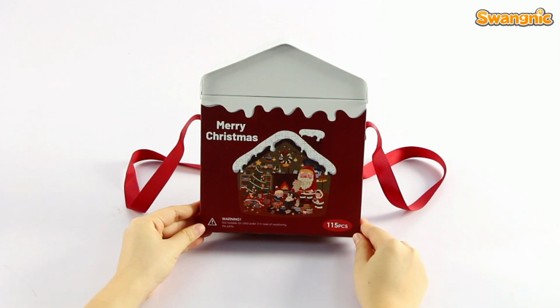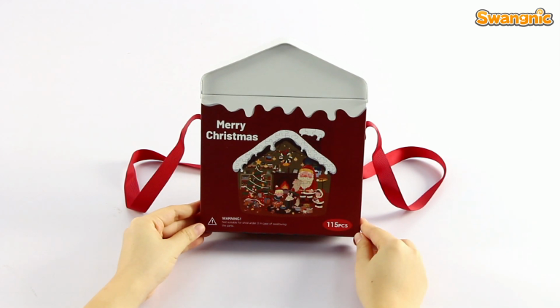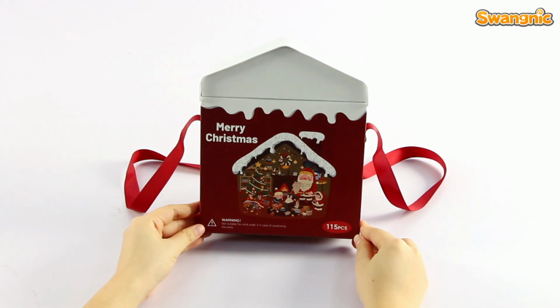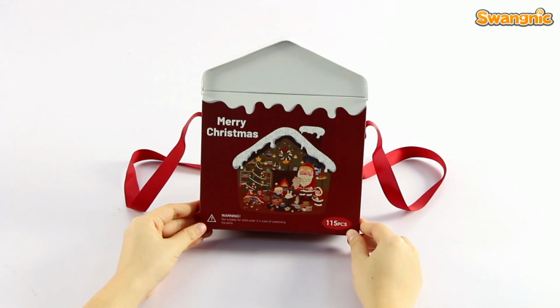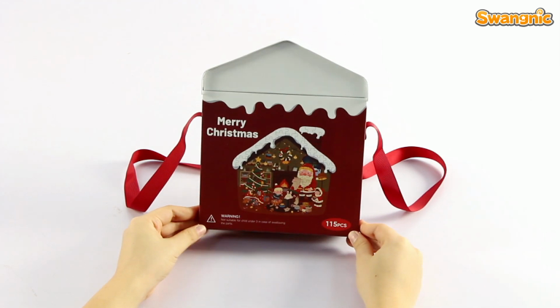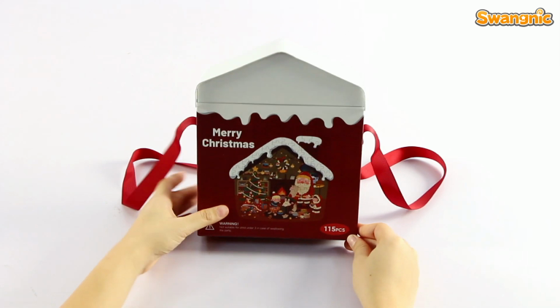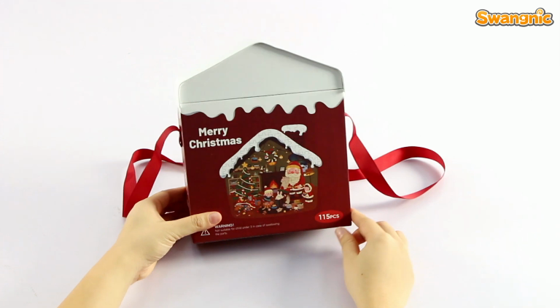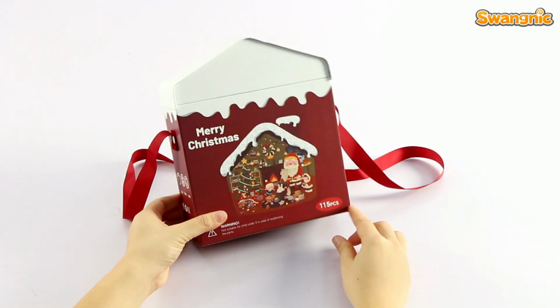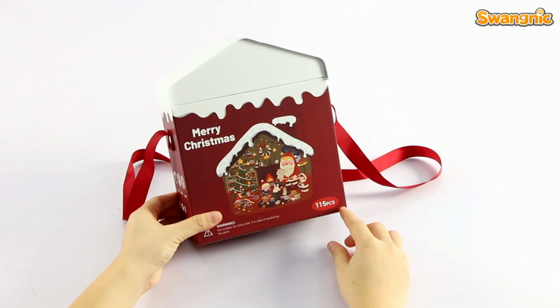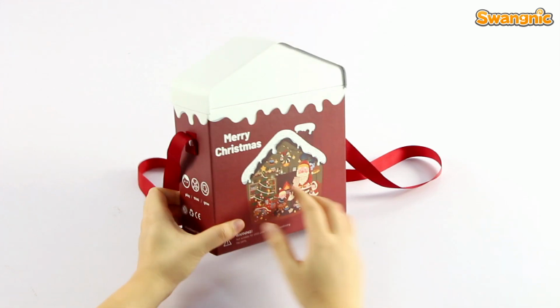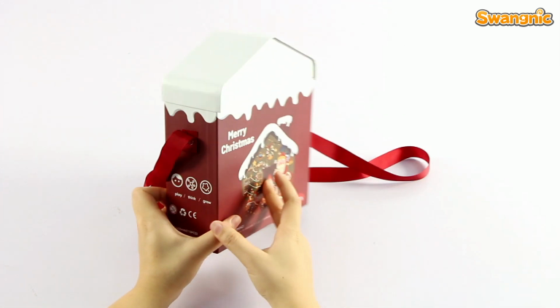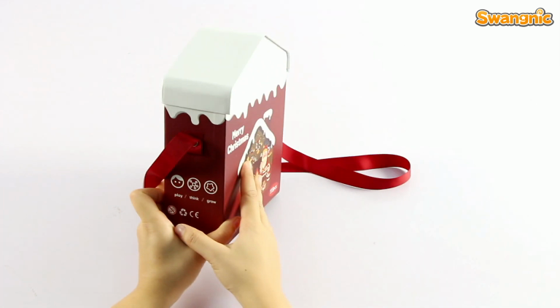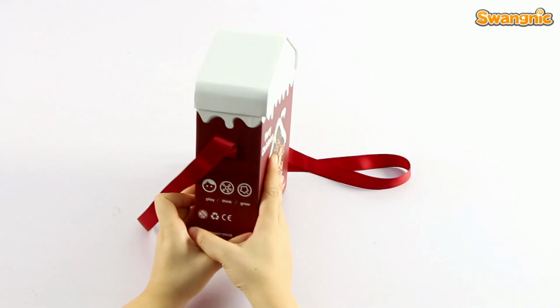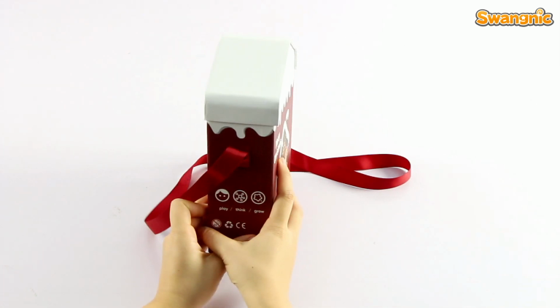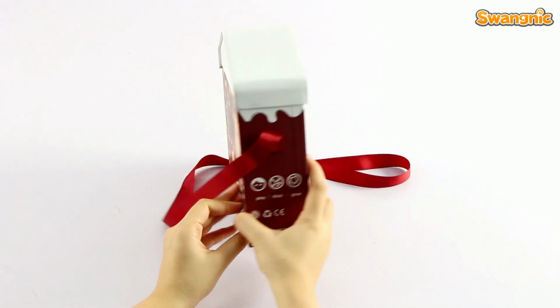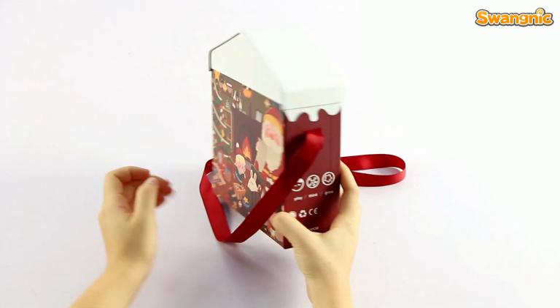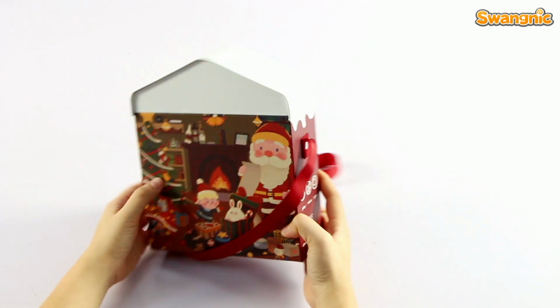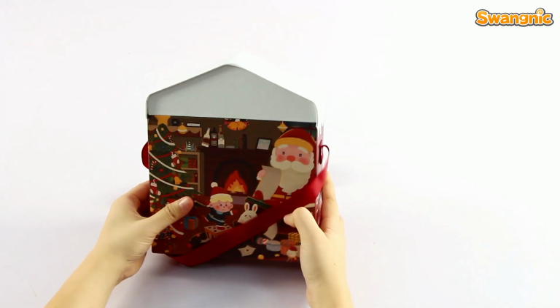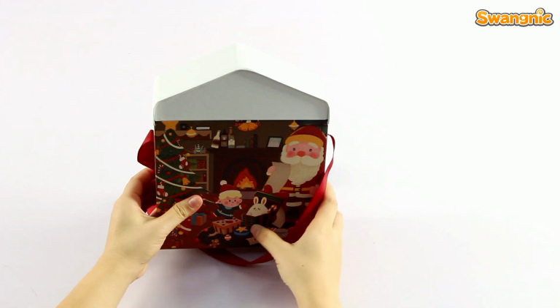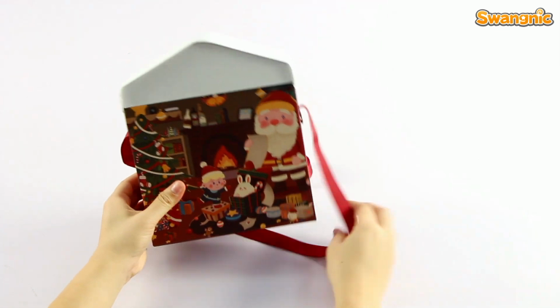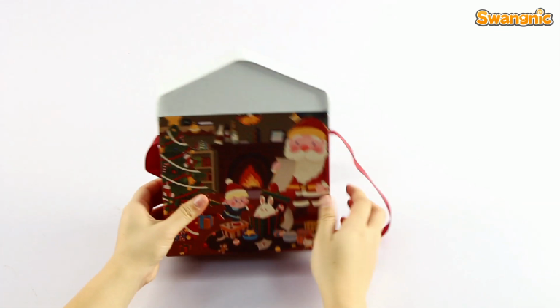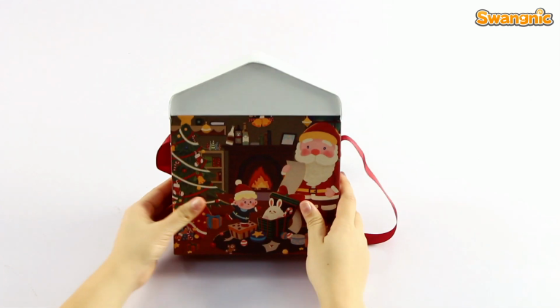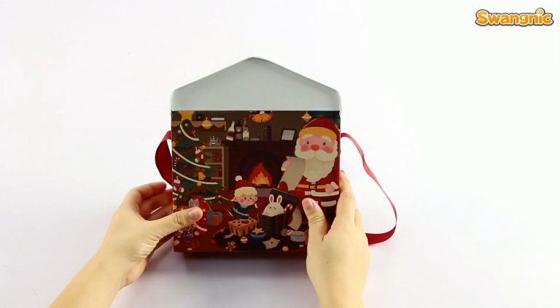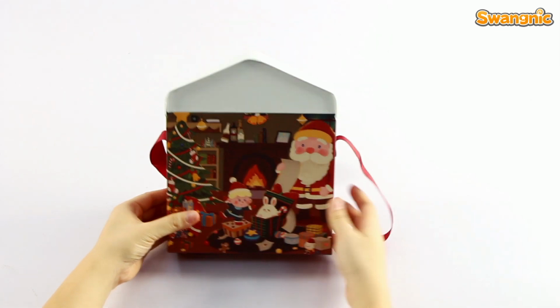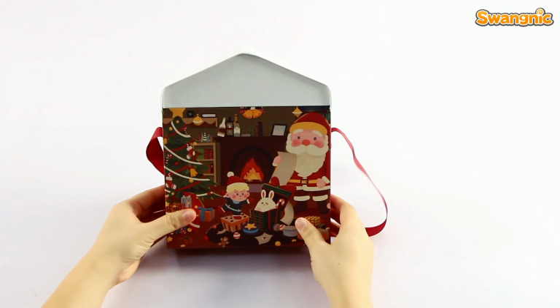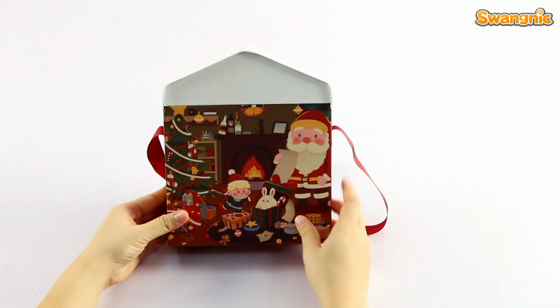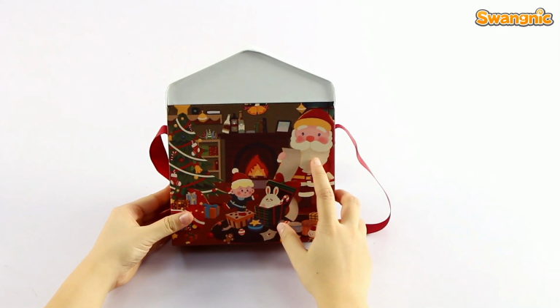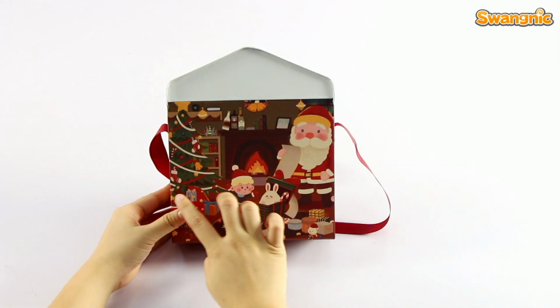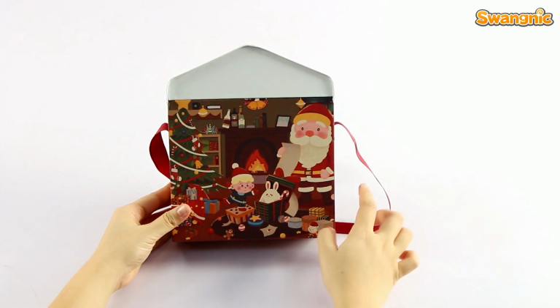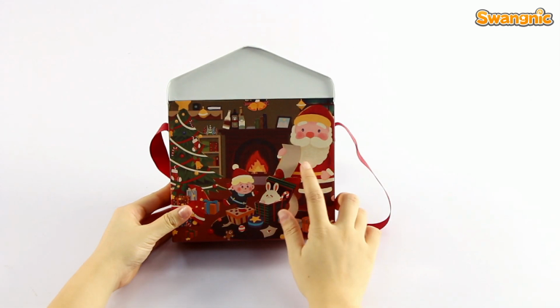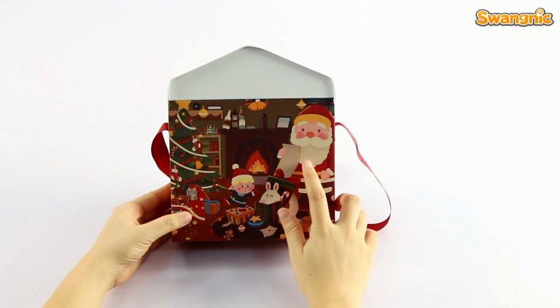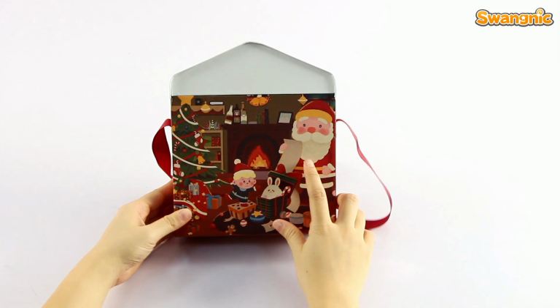This puzzle contains 115 pieces. It's a shape of a house. And we got Santa, children, bunny, so many gifts and treats here in the pattern.